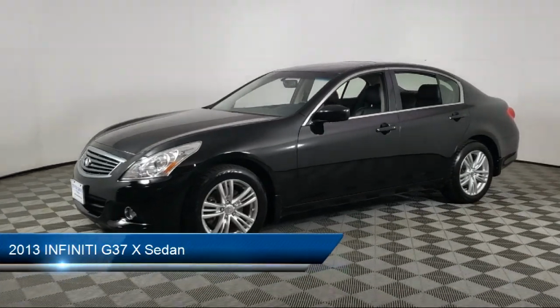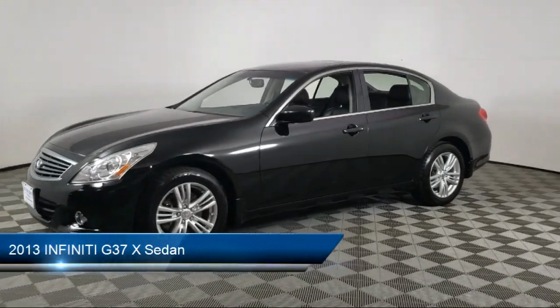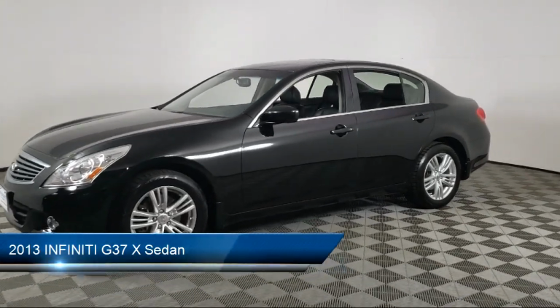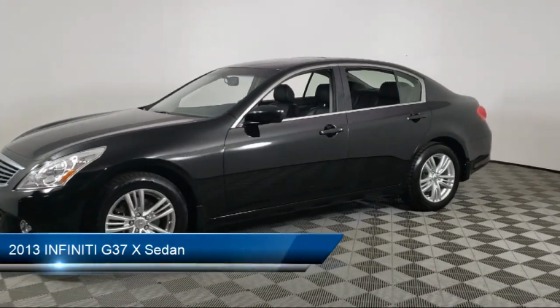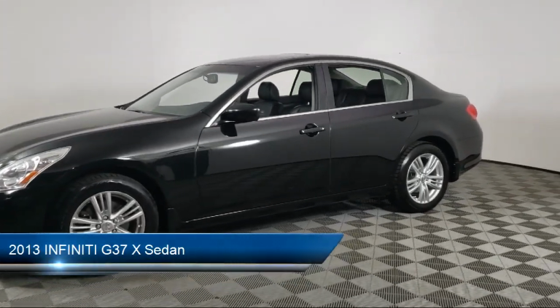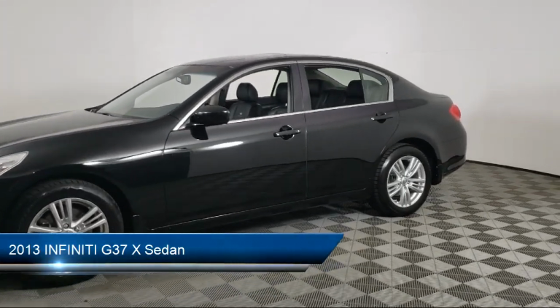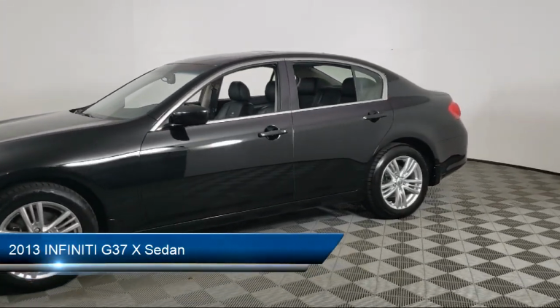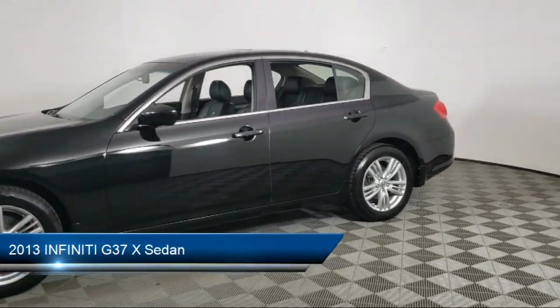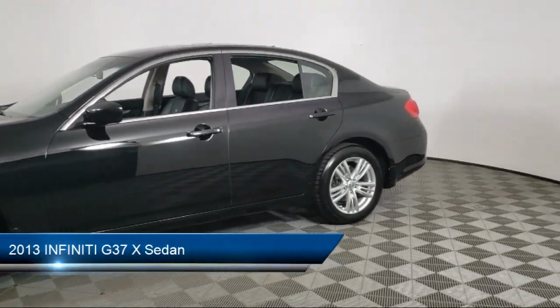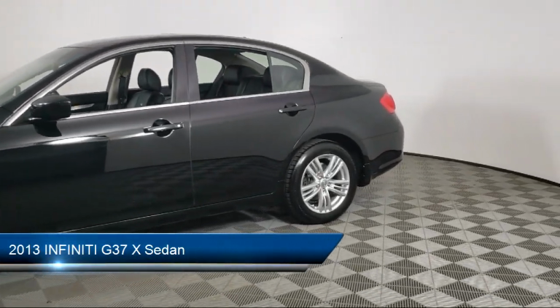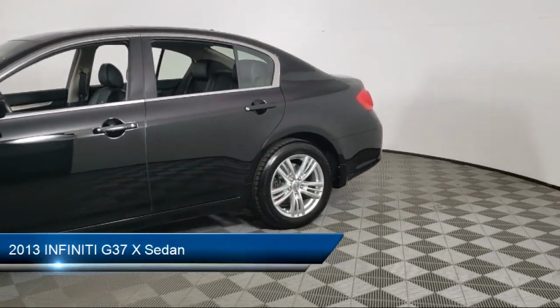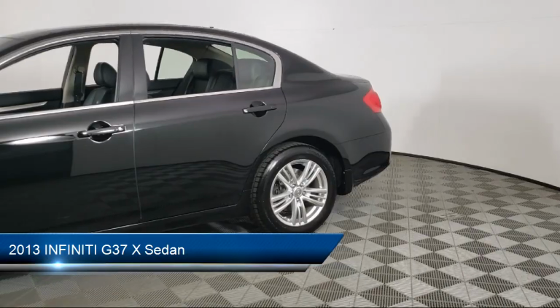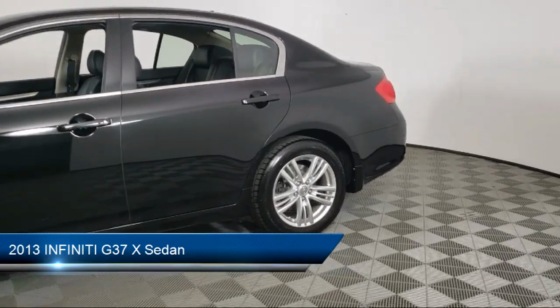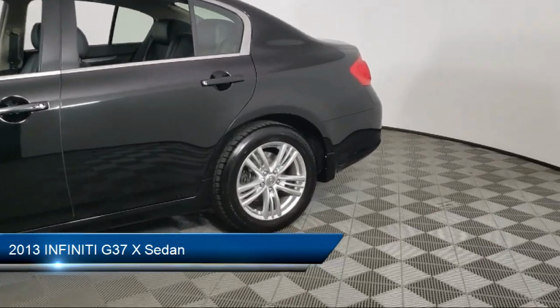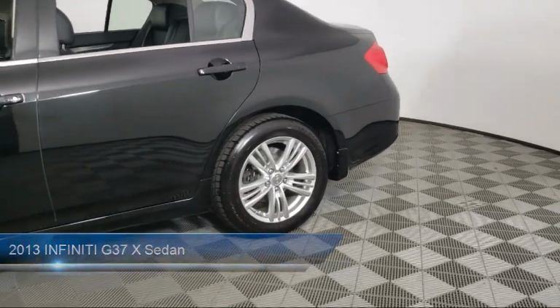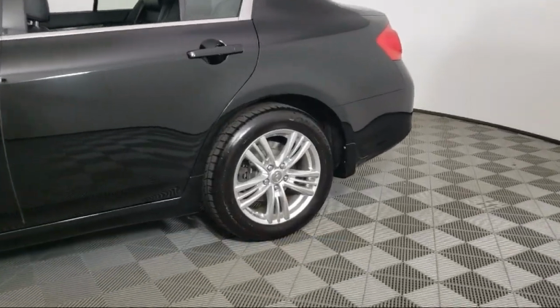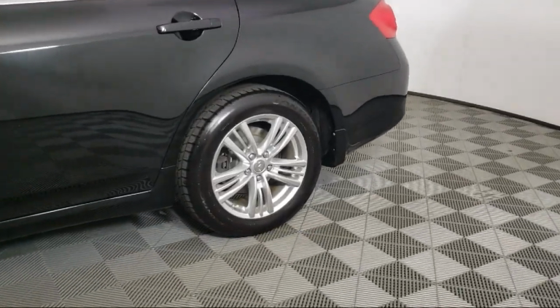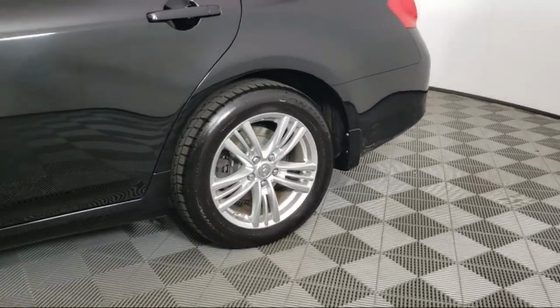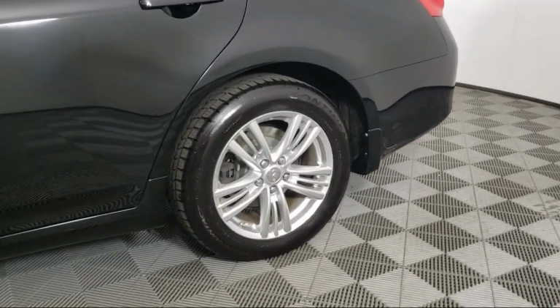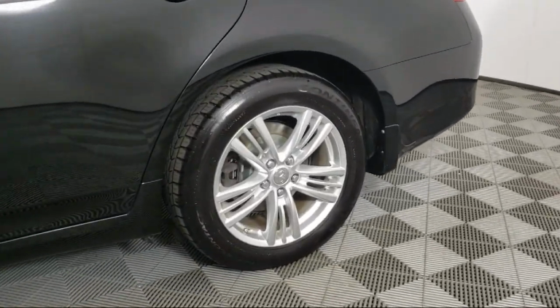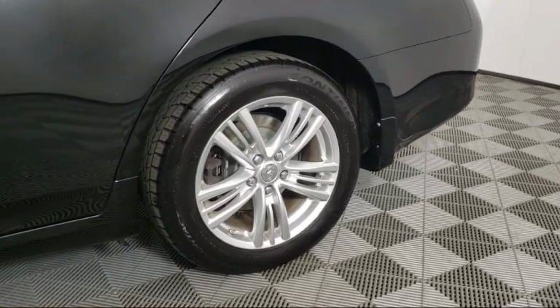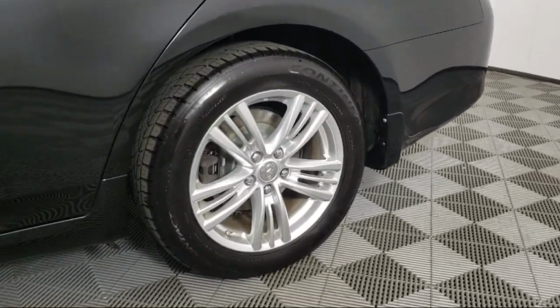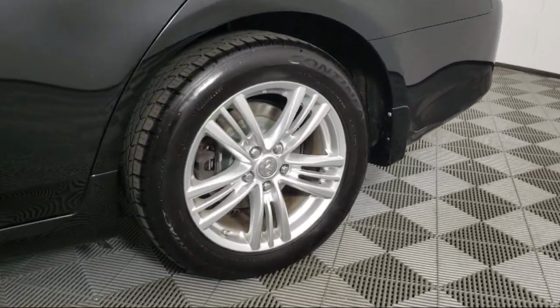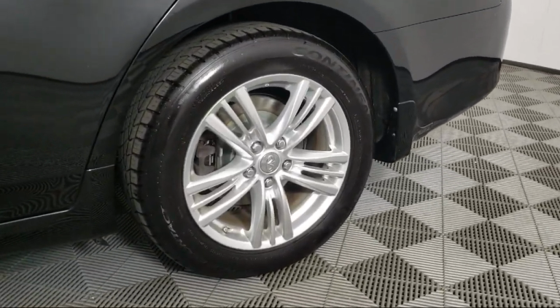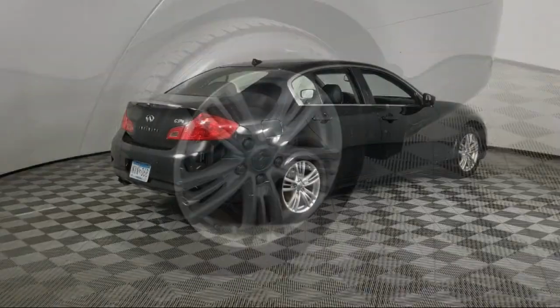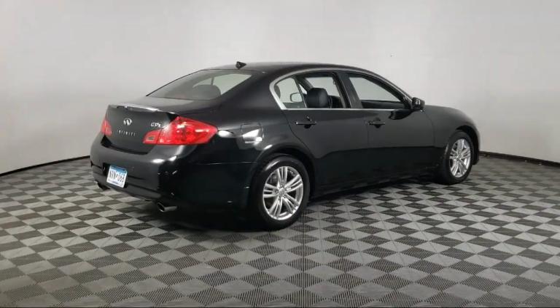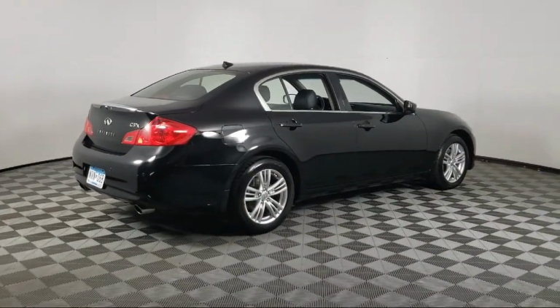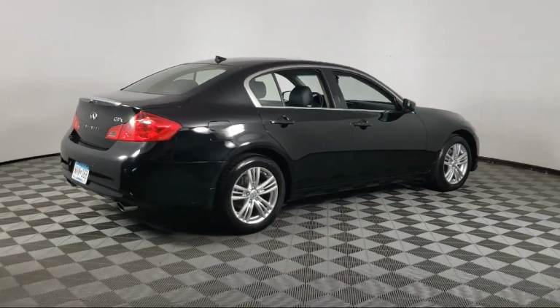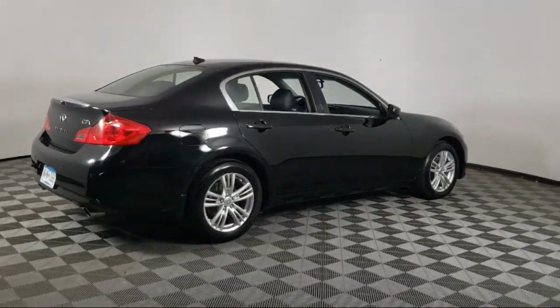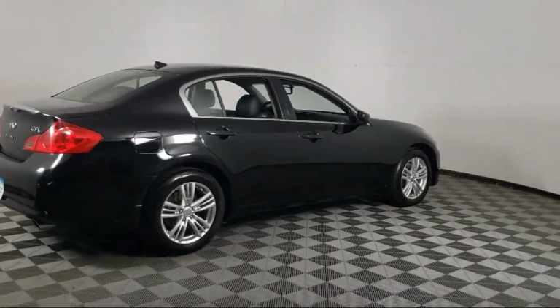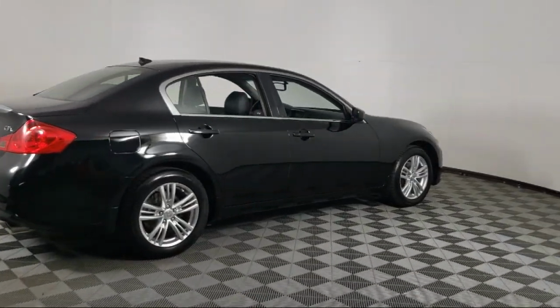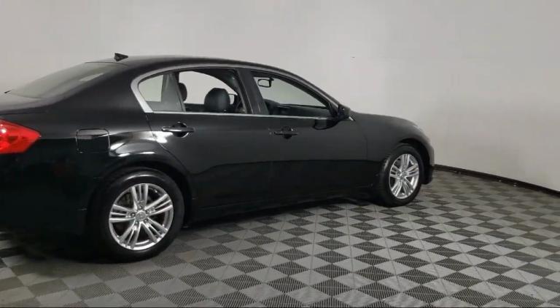It comes equipped with Bose Premium Audio System, Keyless Entry, Leather Steering Wheel with Auto Tilt-Away, Homelink, Rear View Camera, and AM-FM Single Disc CD Audio System.